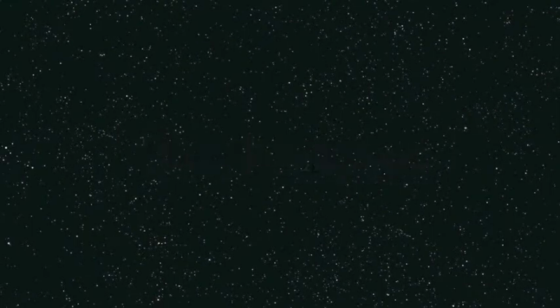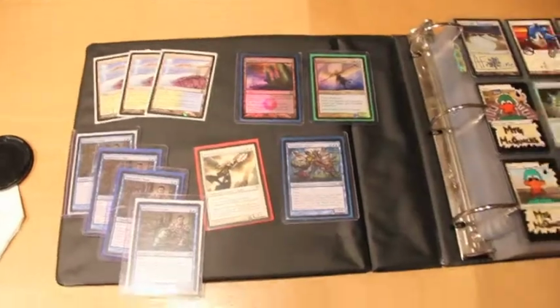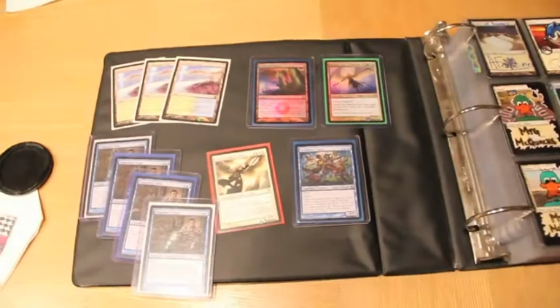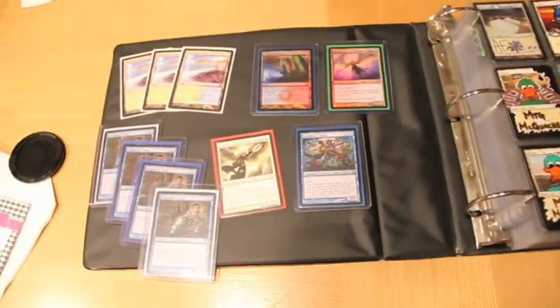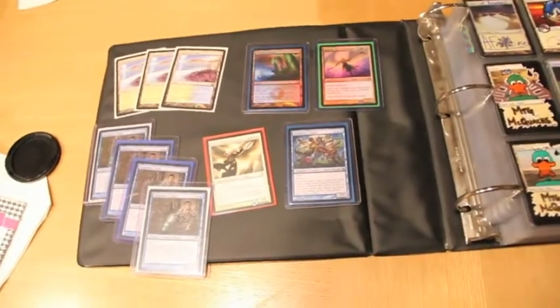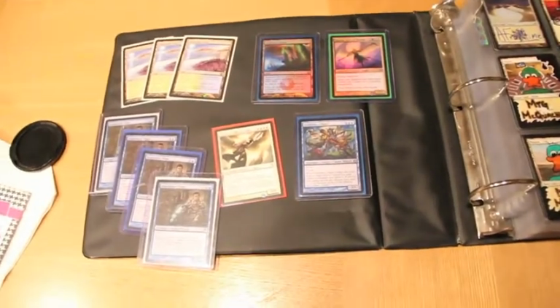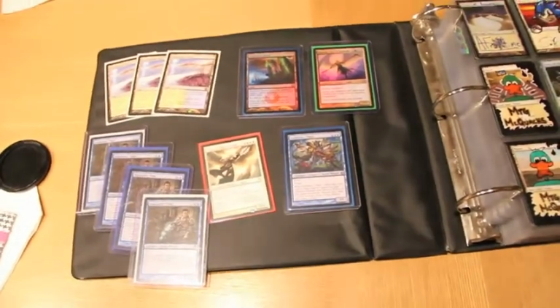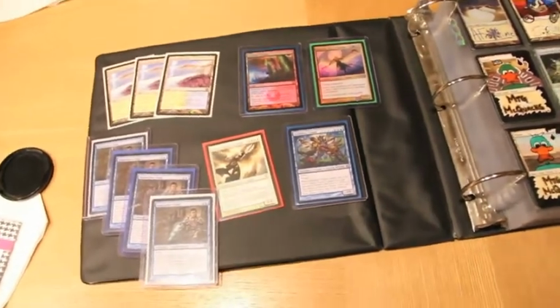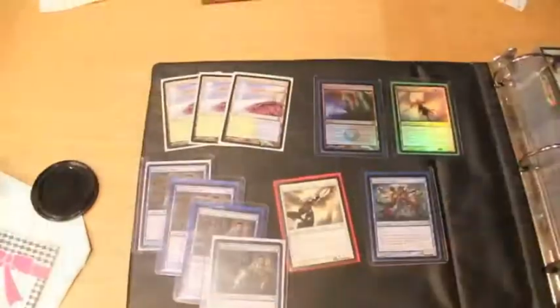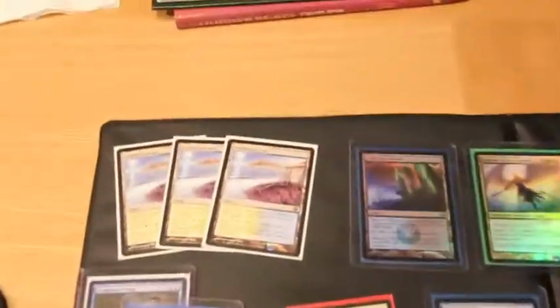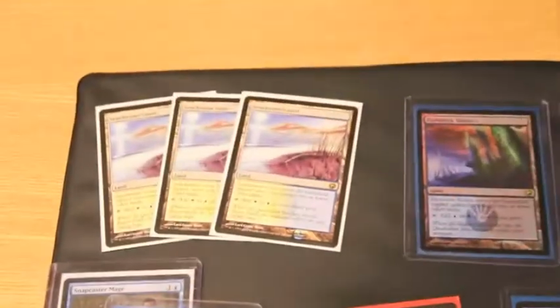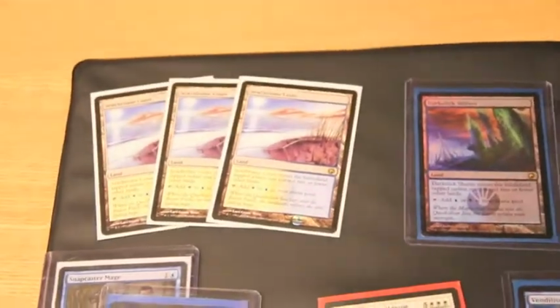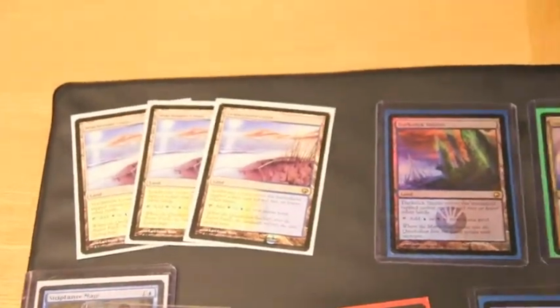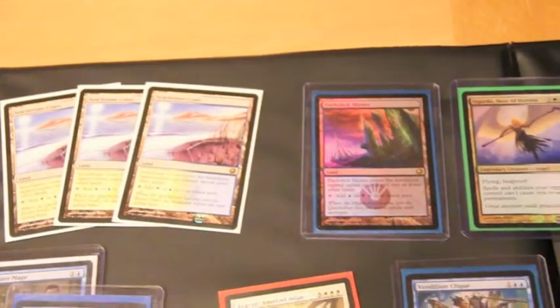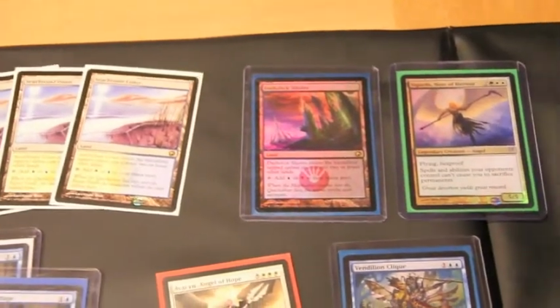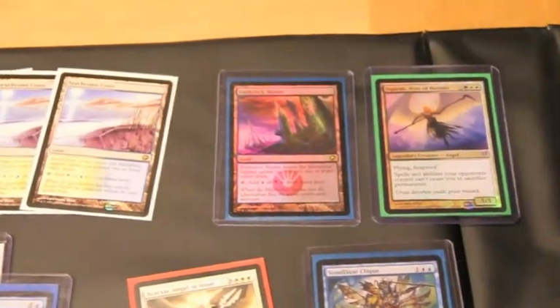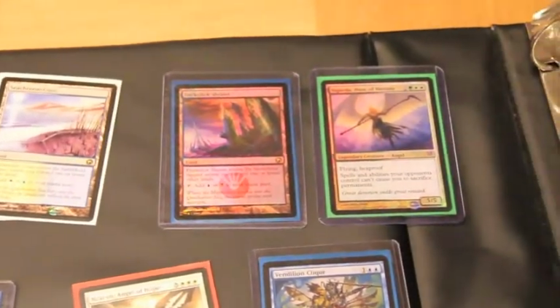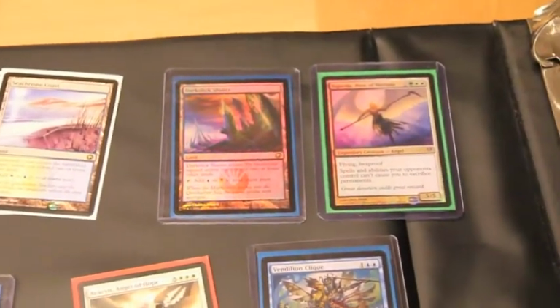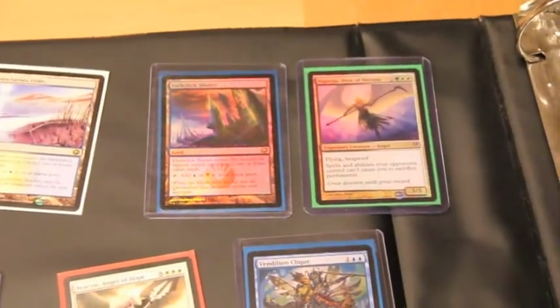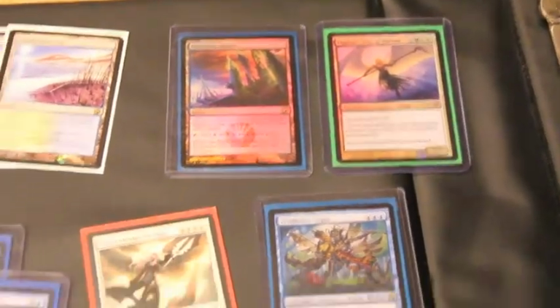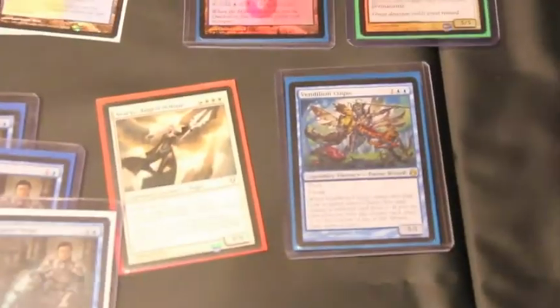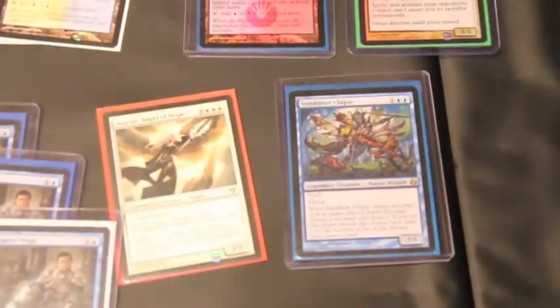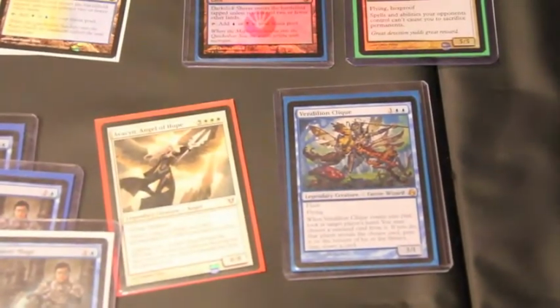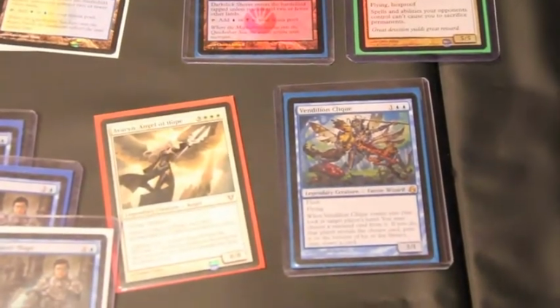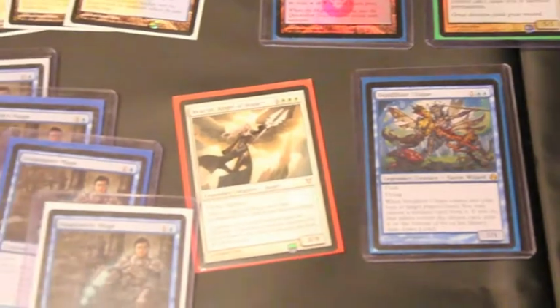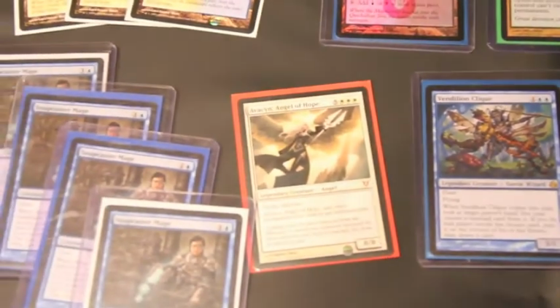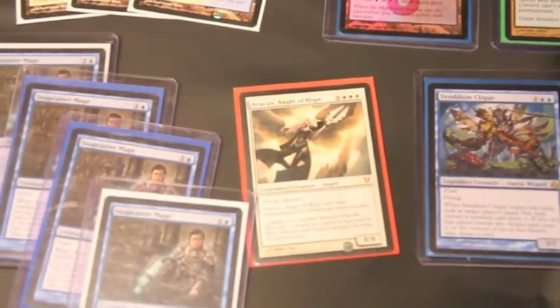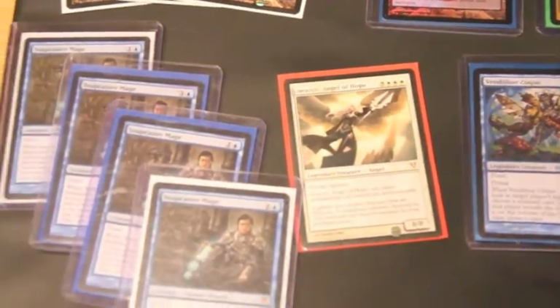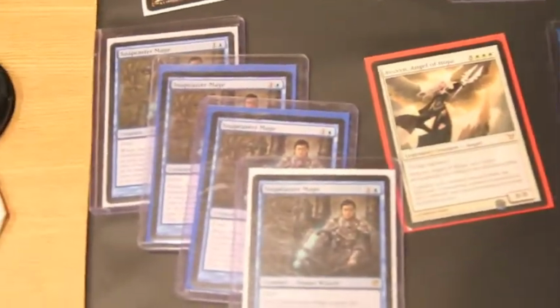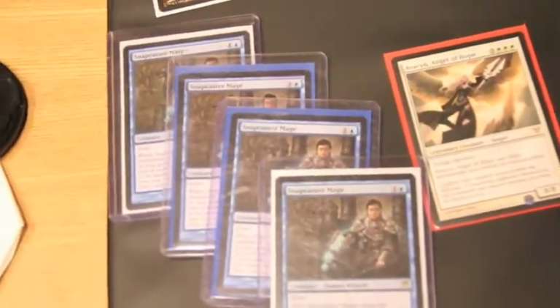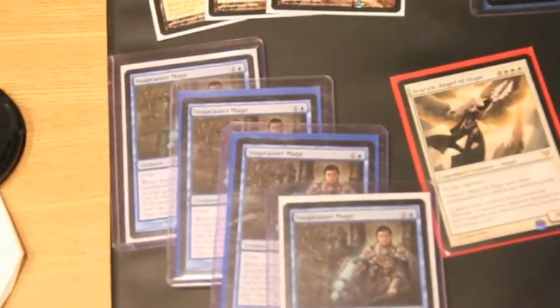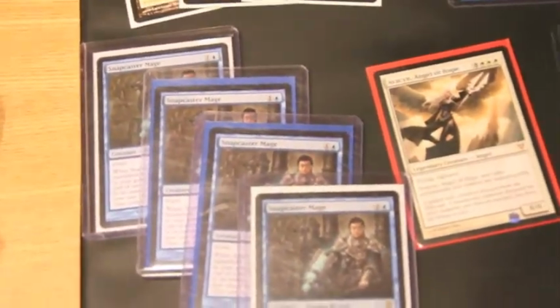Hey guys, Roxbox90 here with a quick binder update. I got three Seachrome Coasts, a foil Dark Slick Shores, a foil Cigarda, a Vendillion Clique from Morningtide, Avacyn, Angel of Hope, and a playset of Snapcaster Mage.